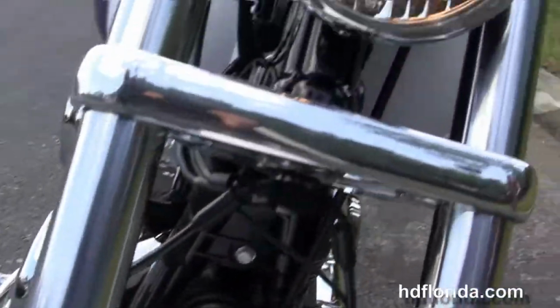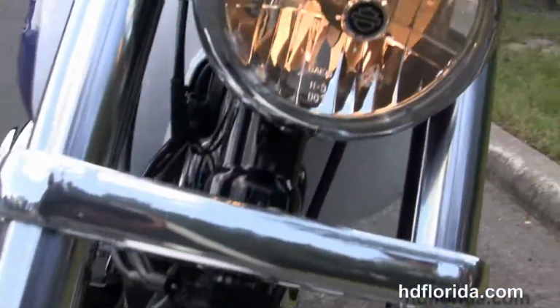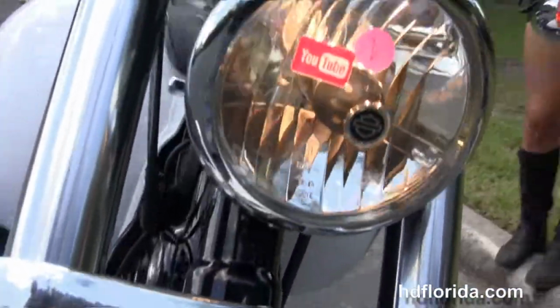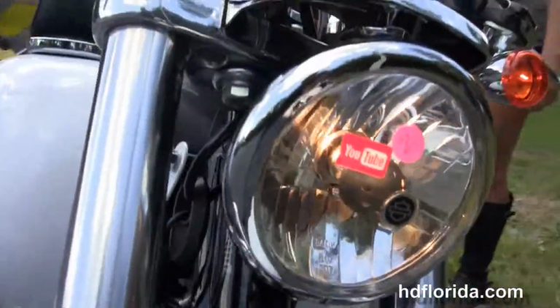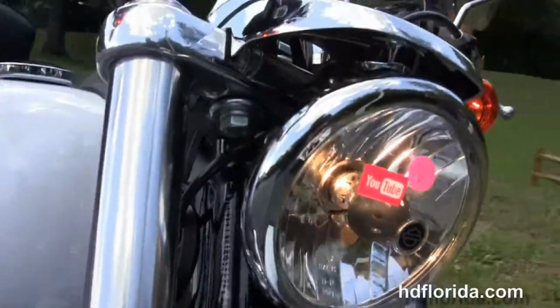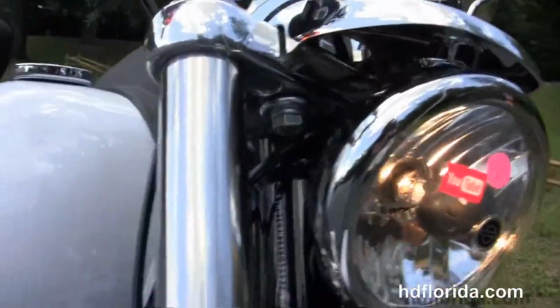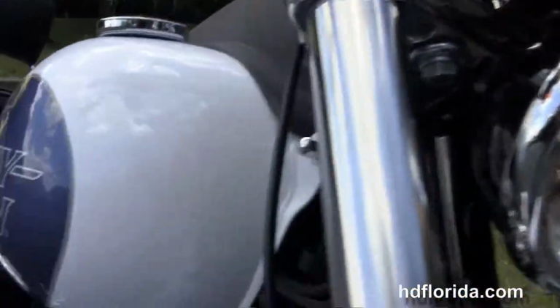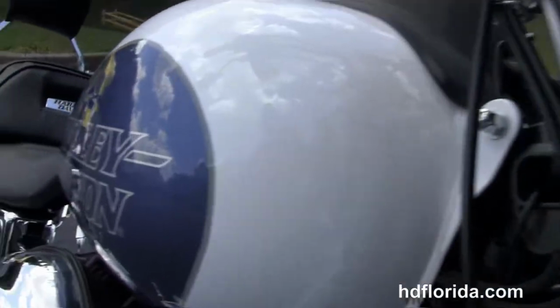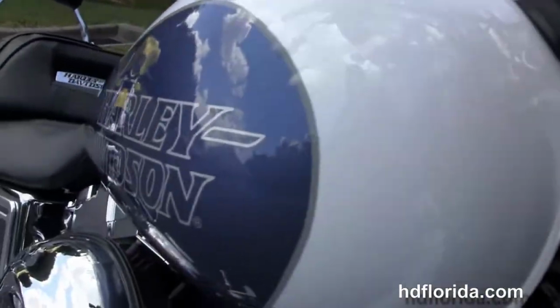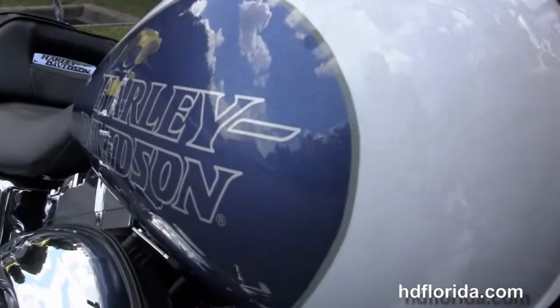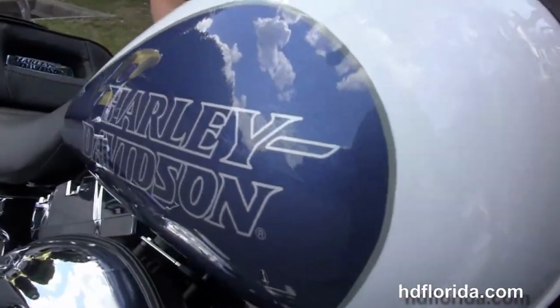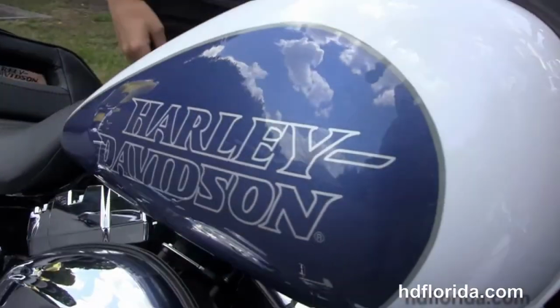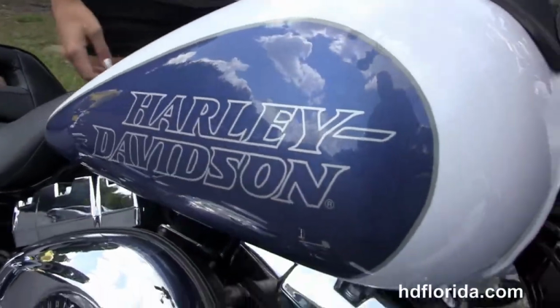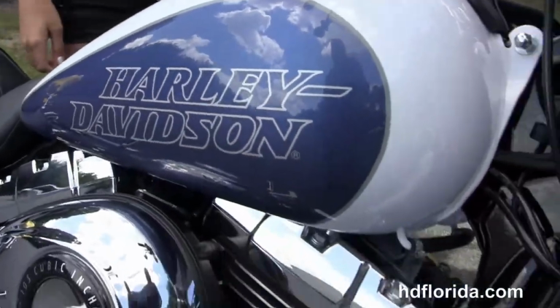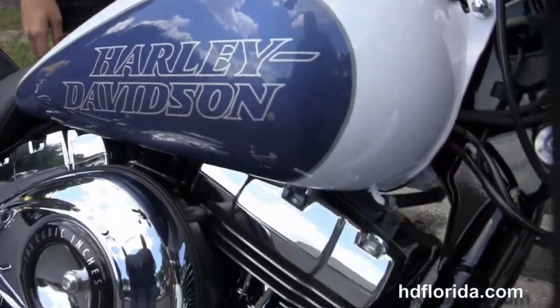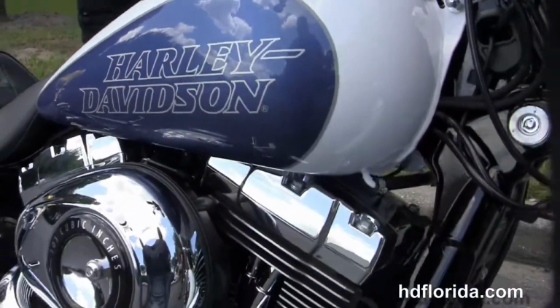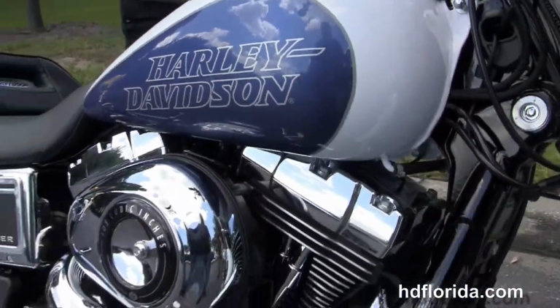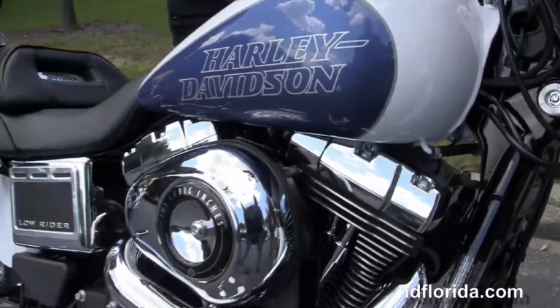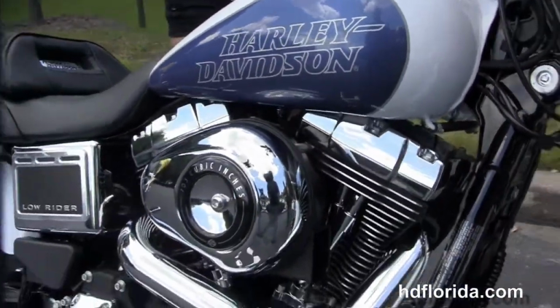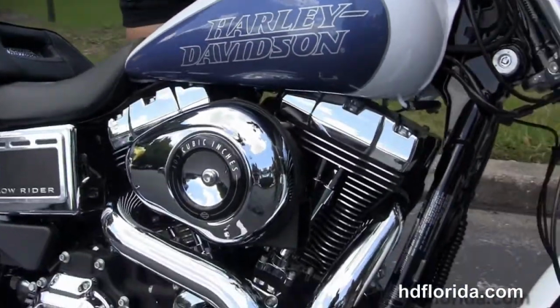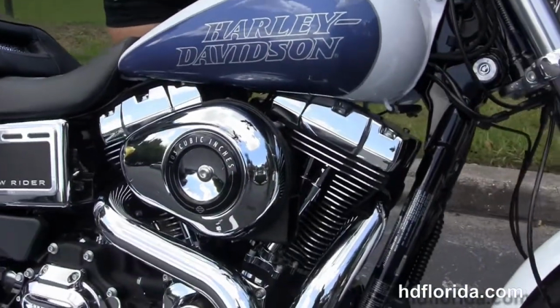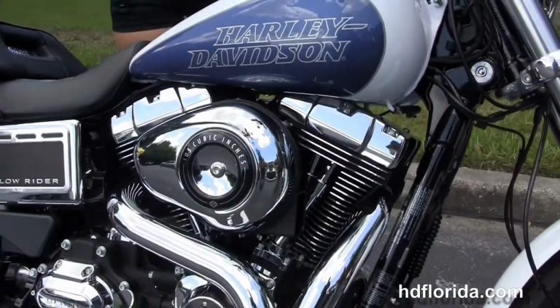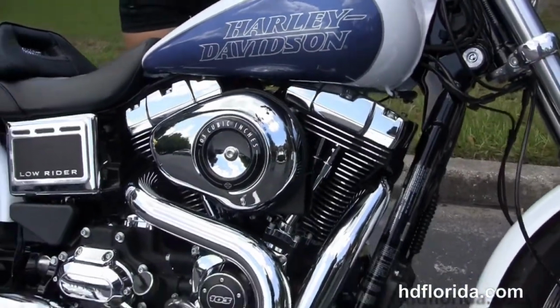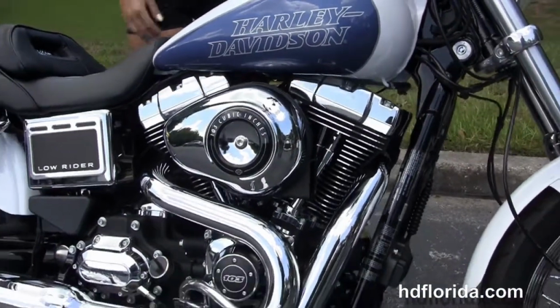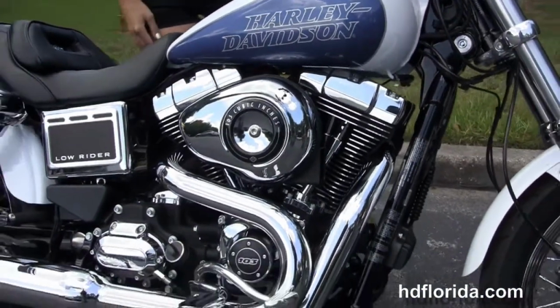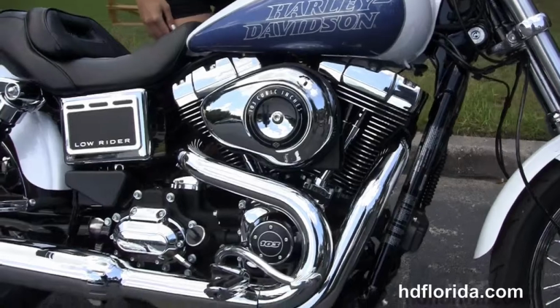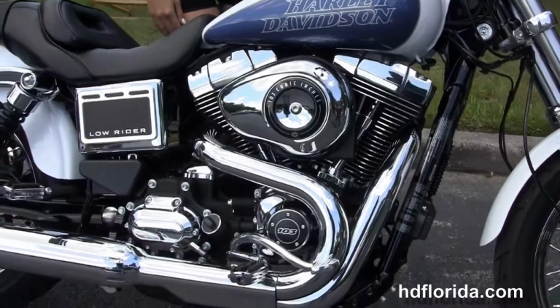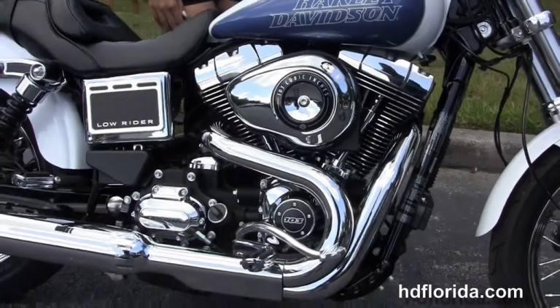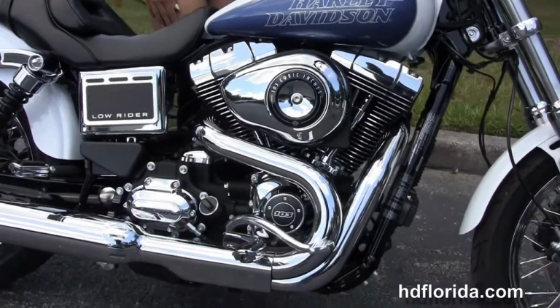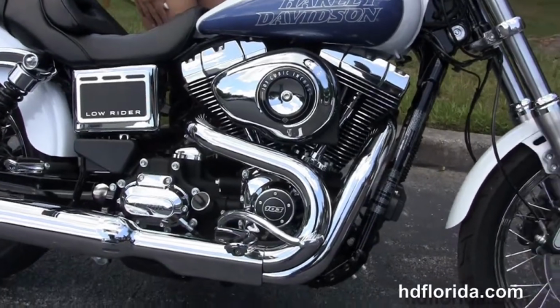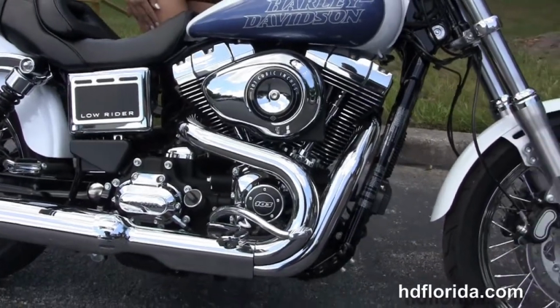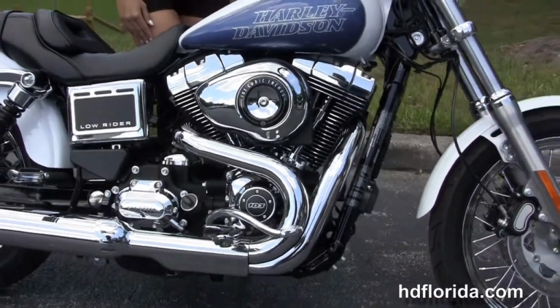It is in white hot pearl and blue hot pearl two-tone paint. It has a black and chrome headlight housing out front, and options and accessories retail over $3,000.